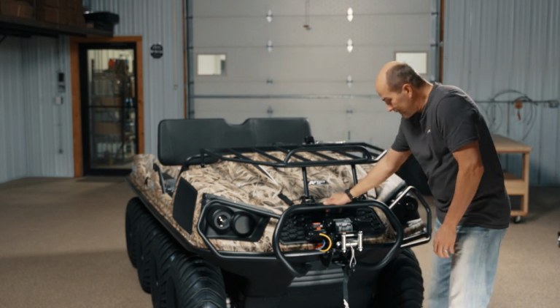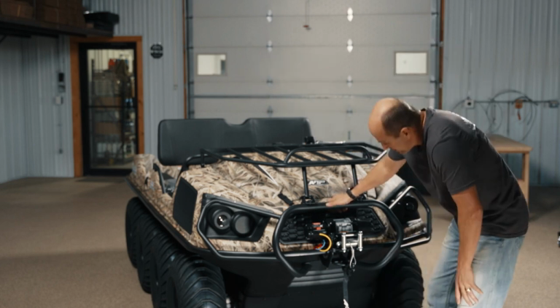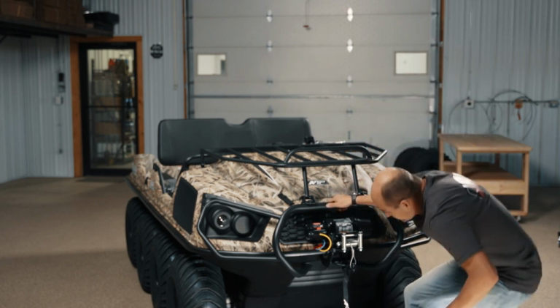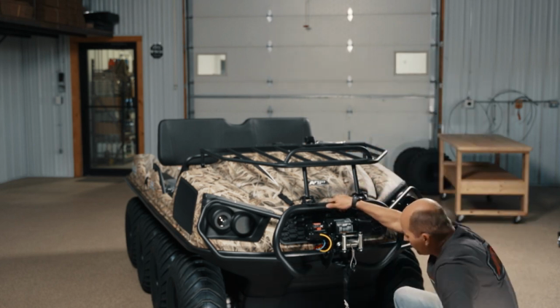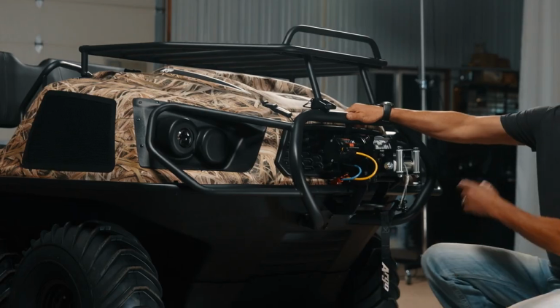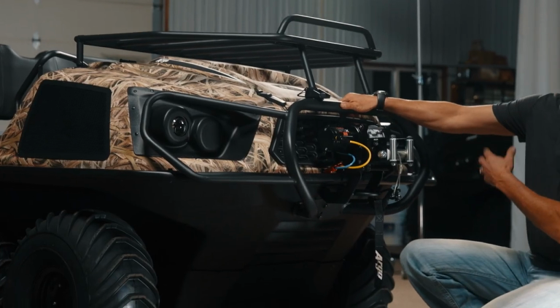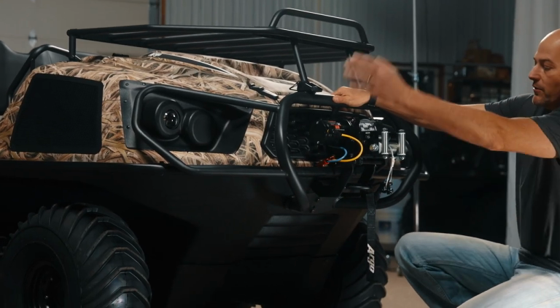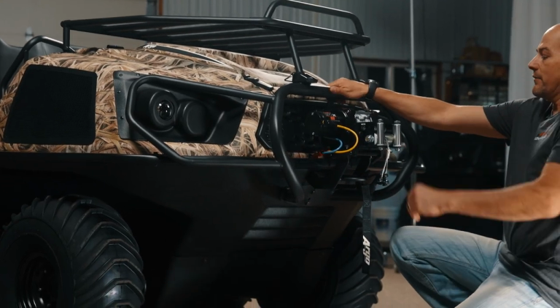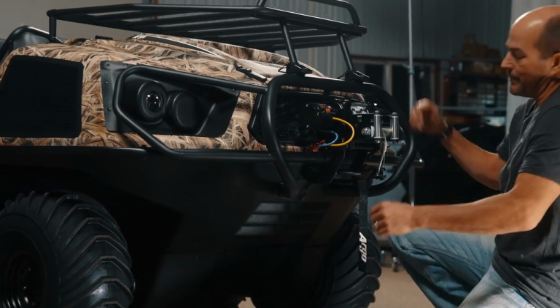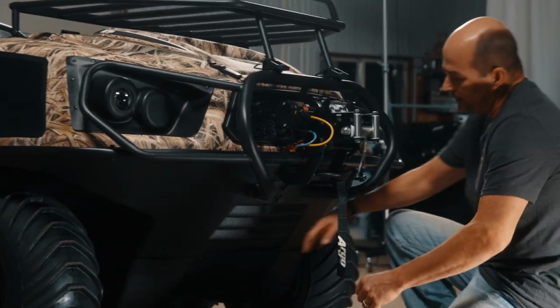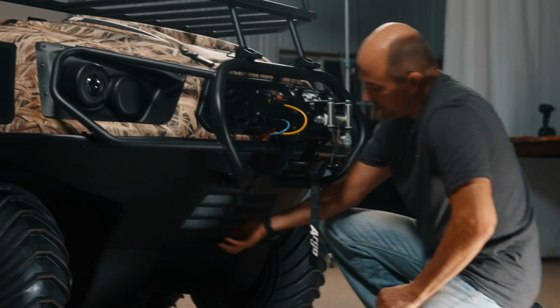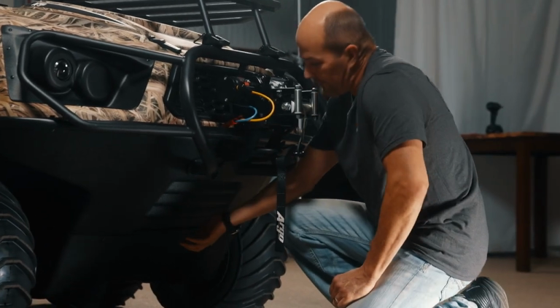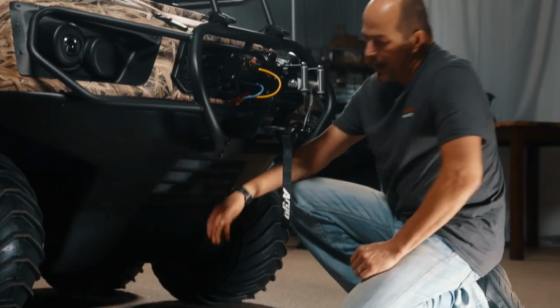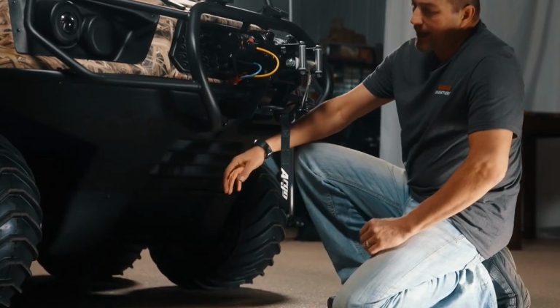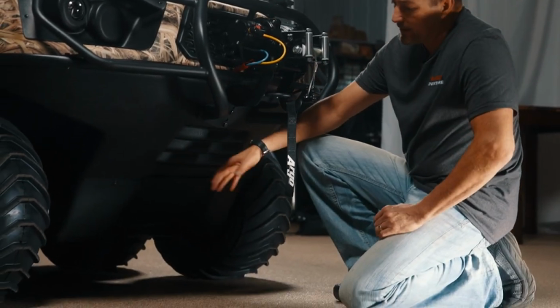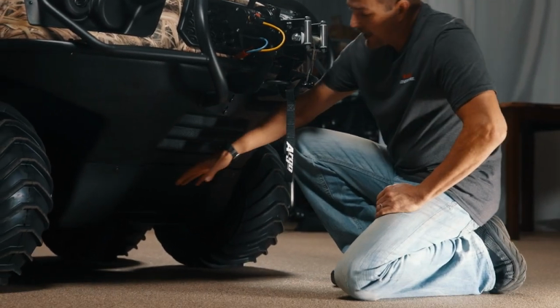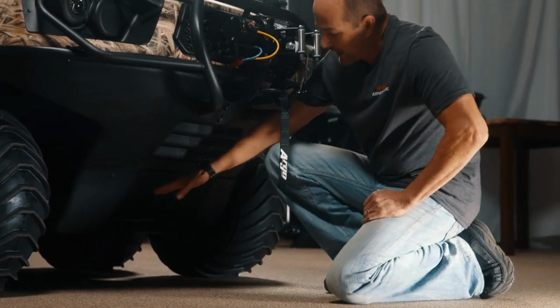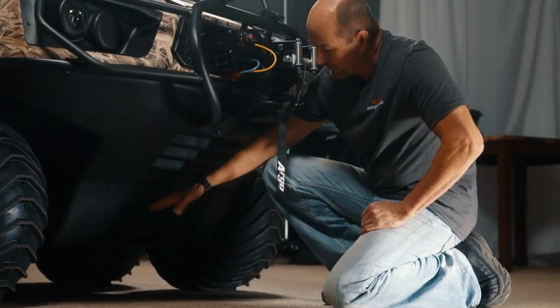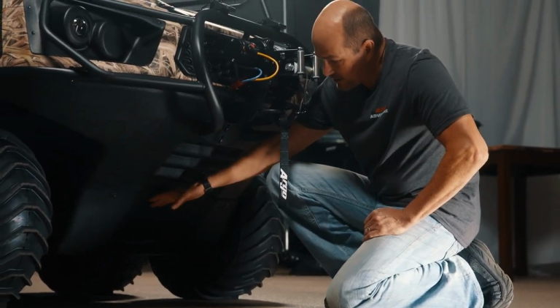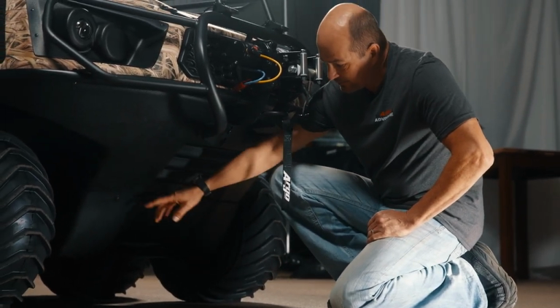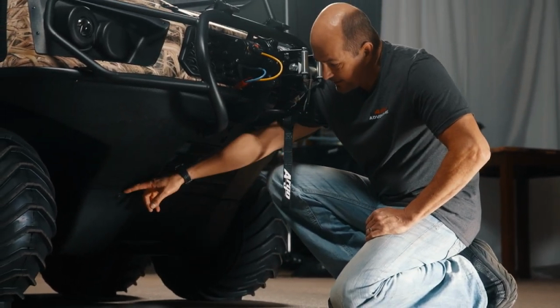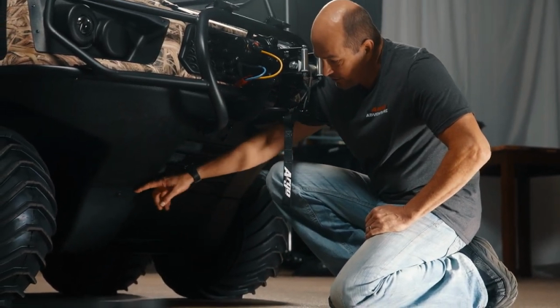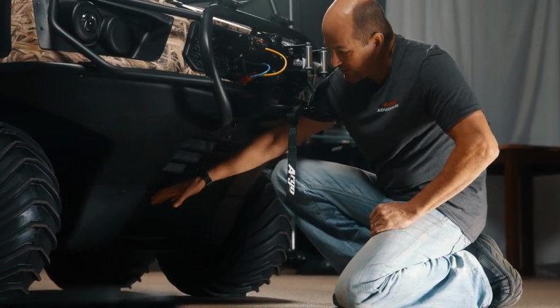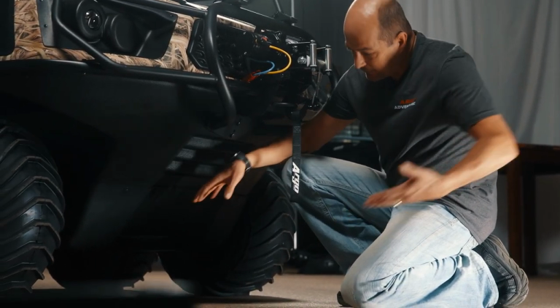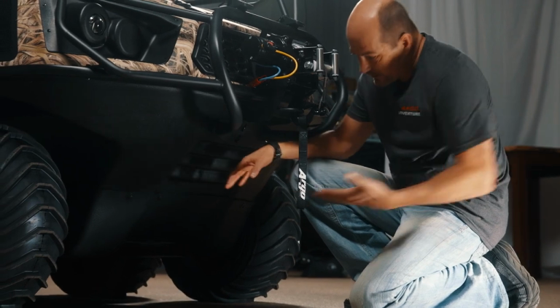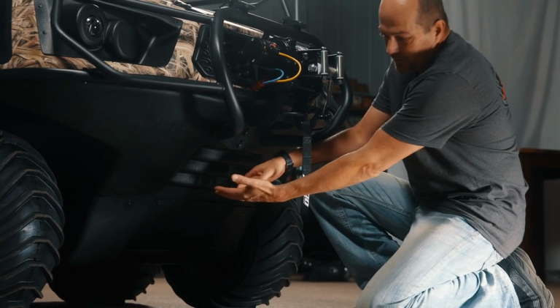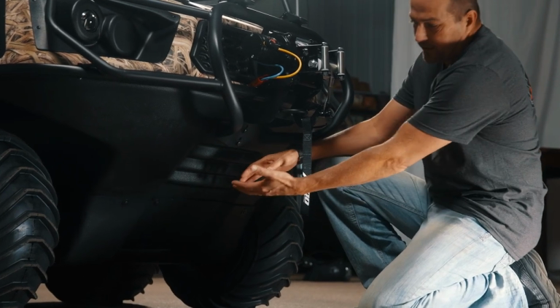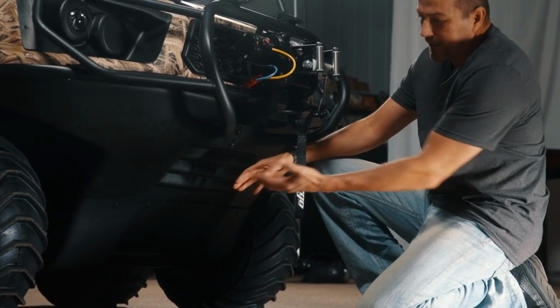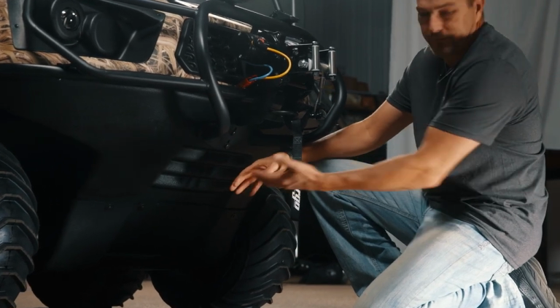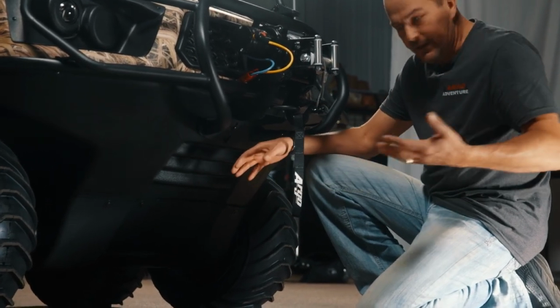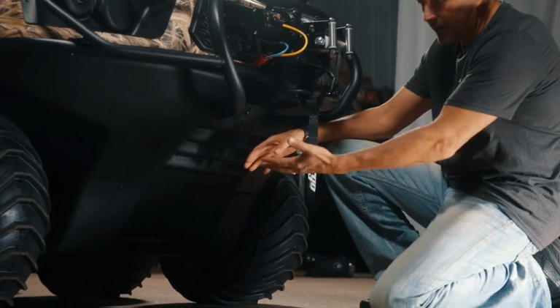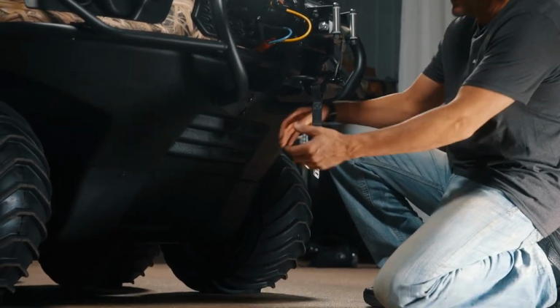We're going to start and kind of go around the bottom here. The 8x8 Frontier Scout has a full length skid plate — that's this quarter inch panel — it runs full length all the way to the entire bottom.